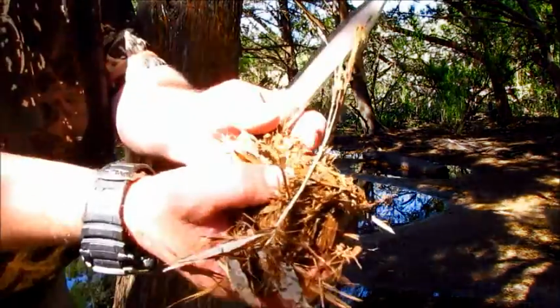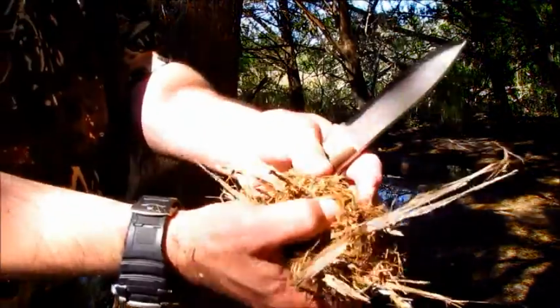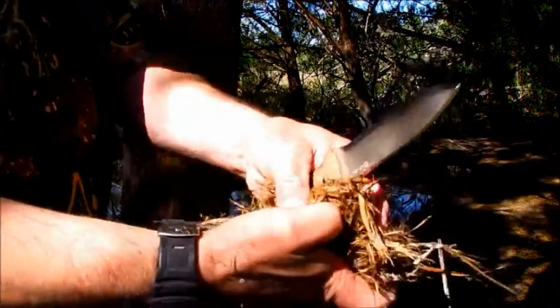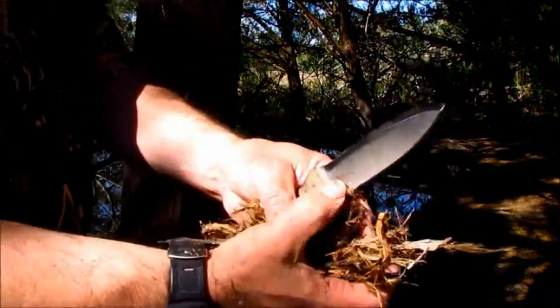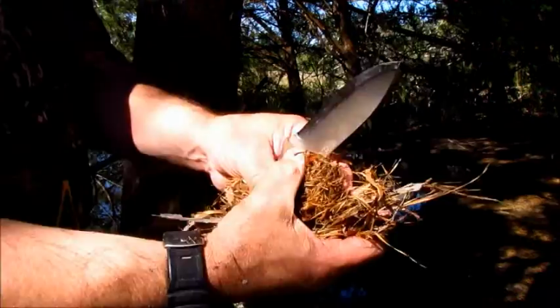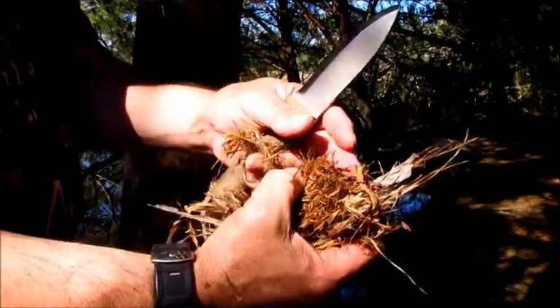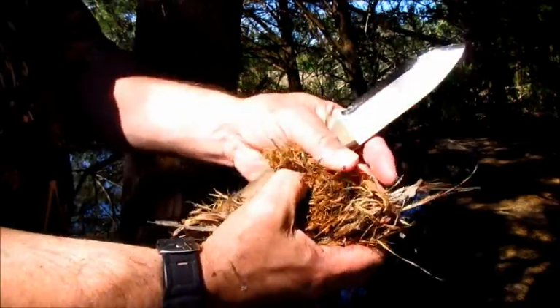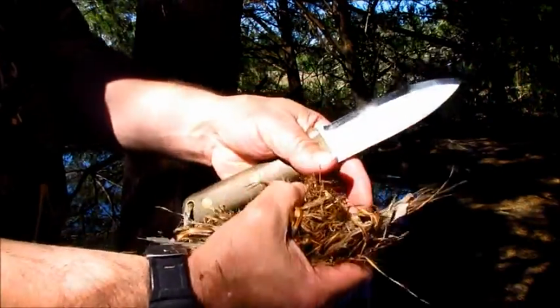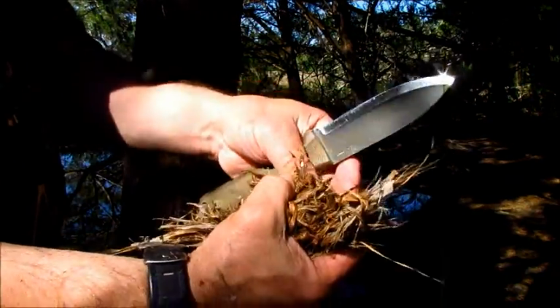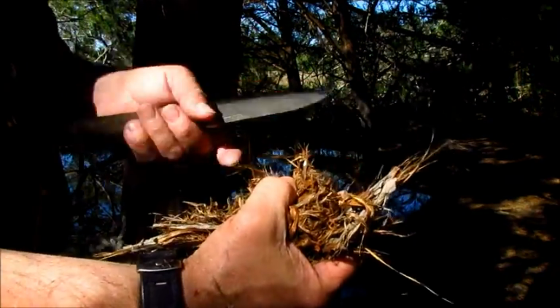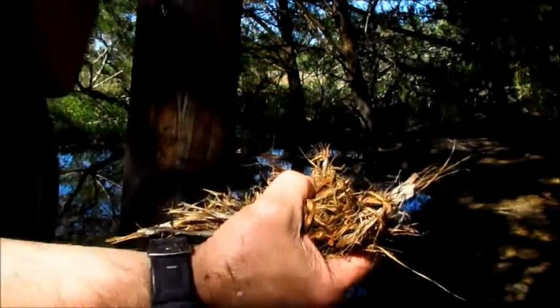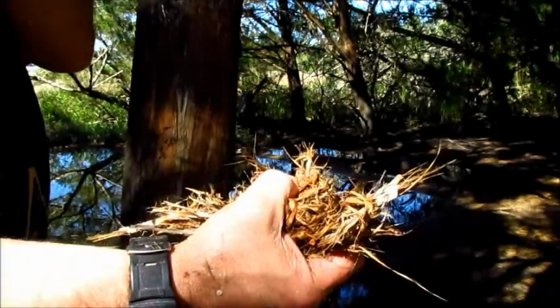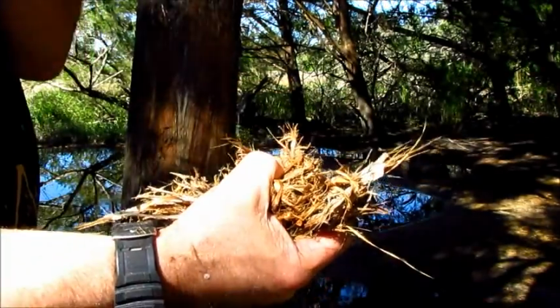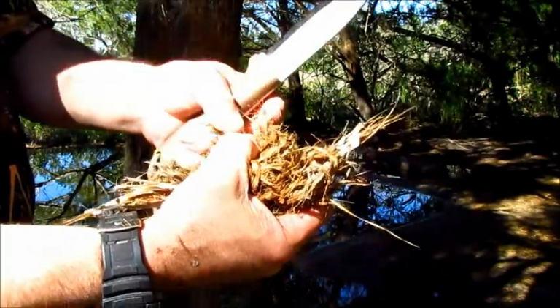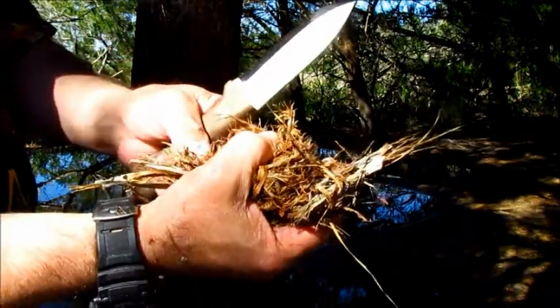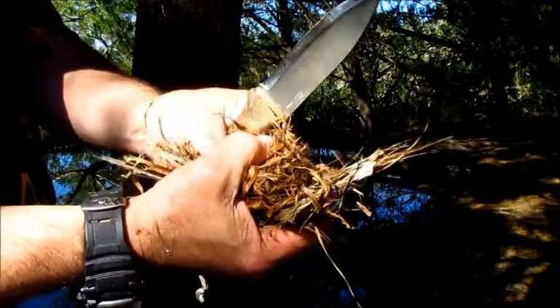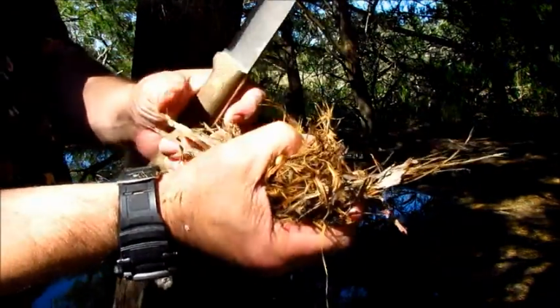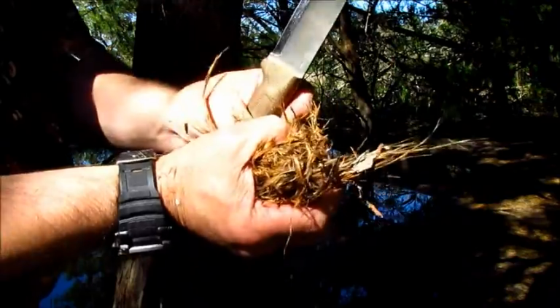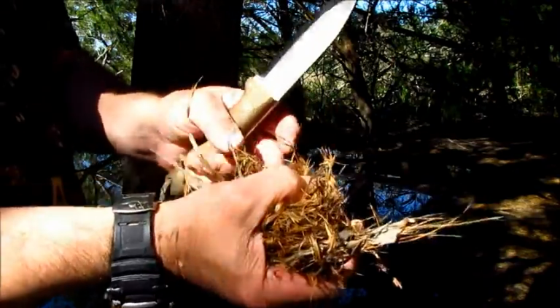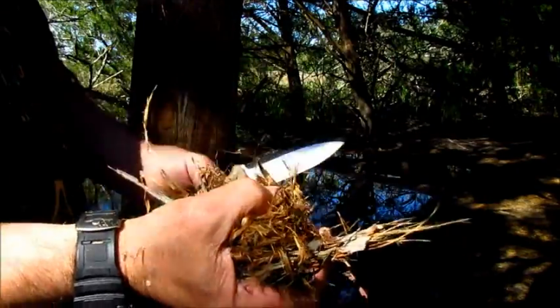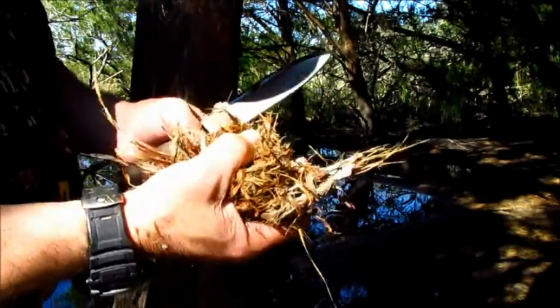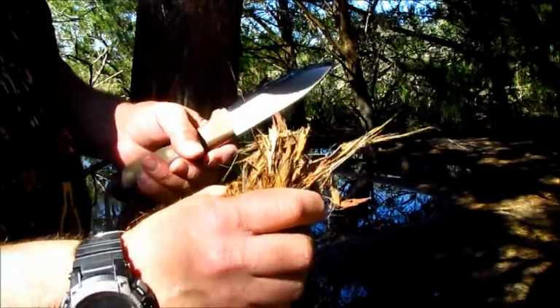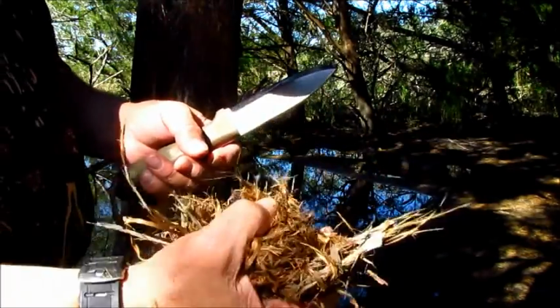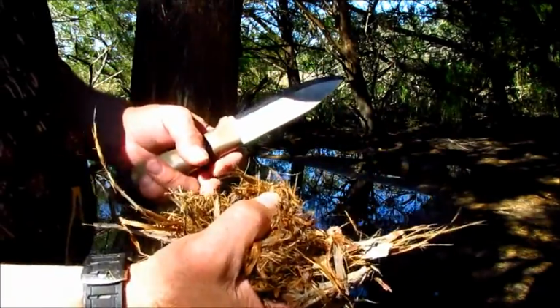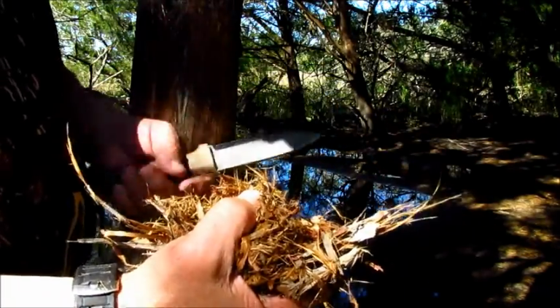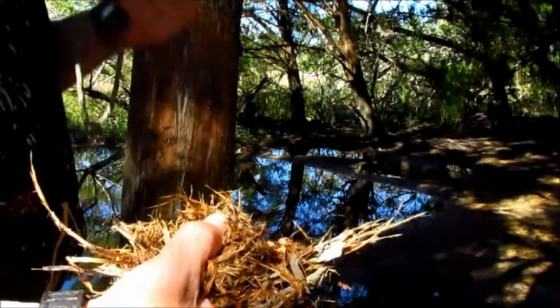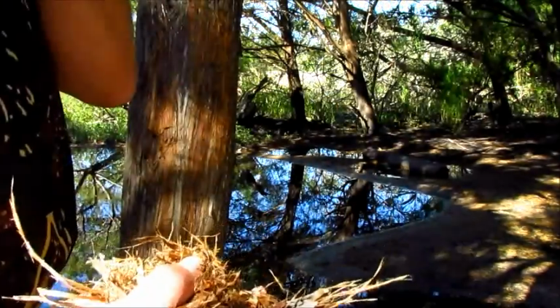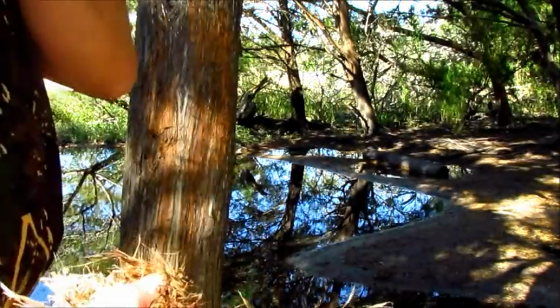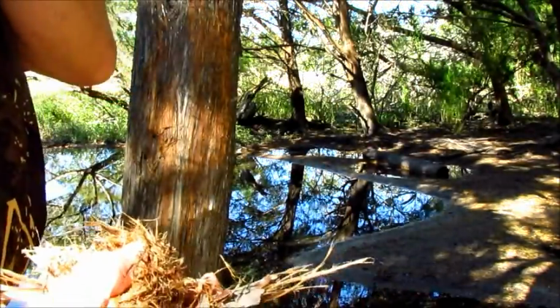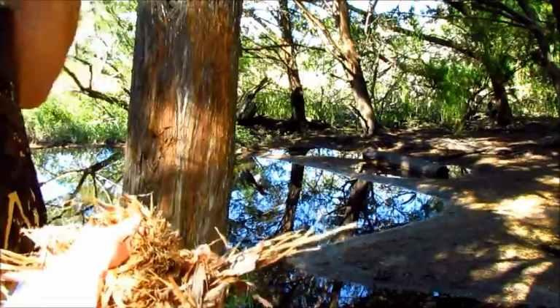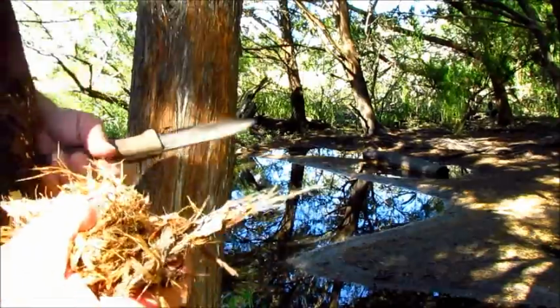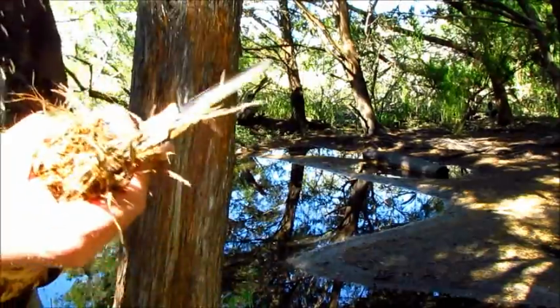I got a little bundle here so I'm going to go over here and try to fluff it up a little bit better, get it real fine.